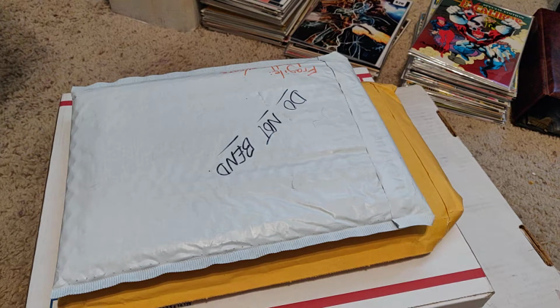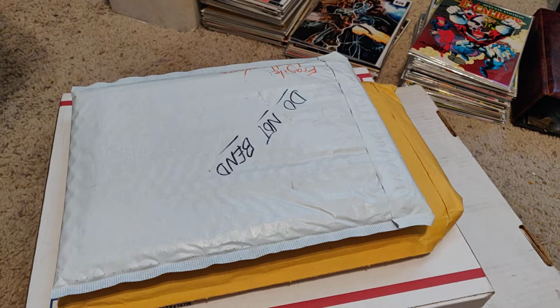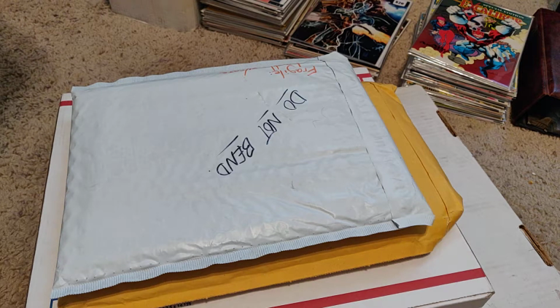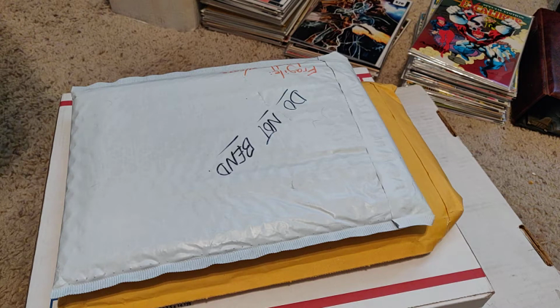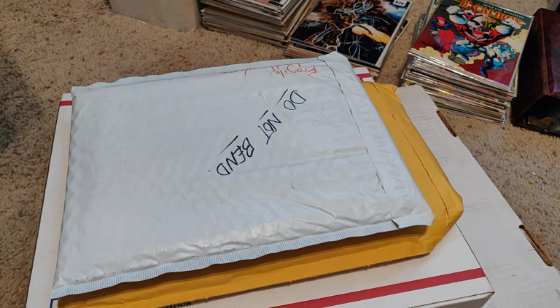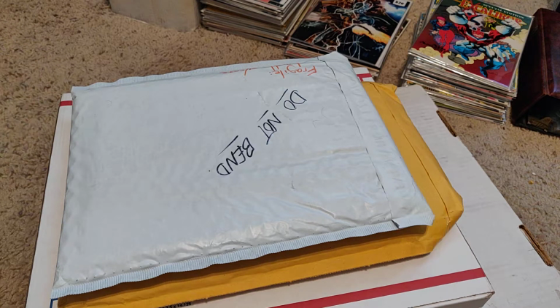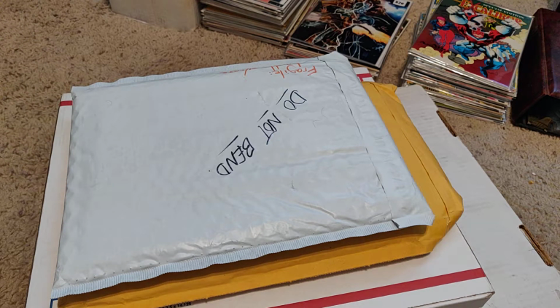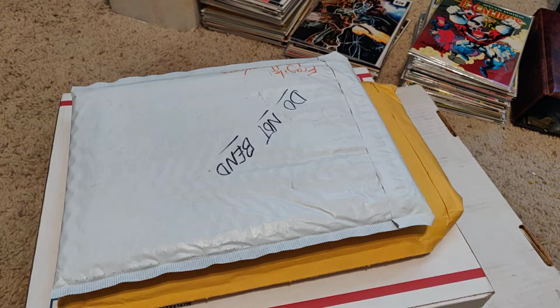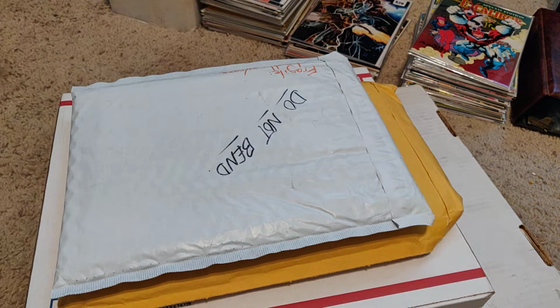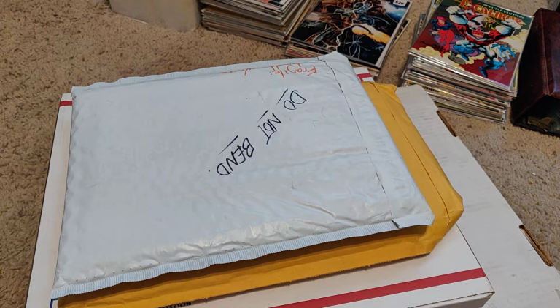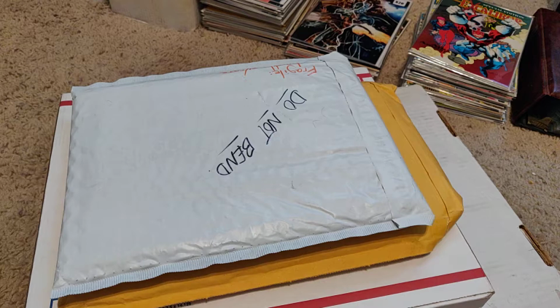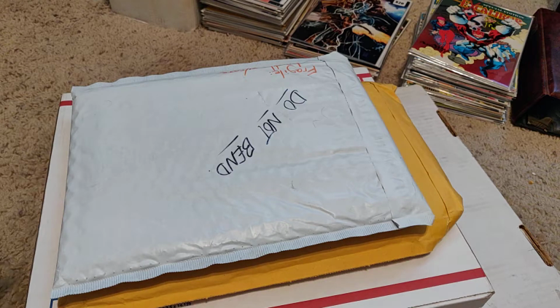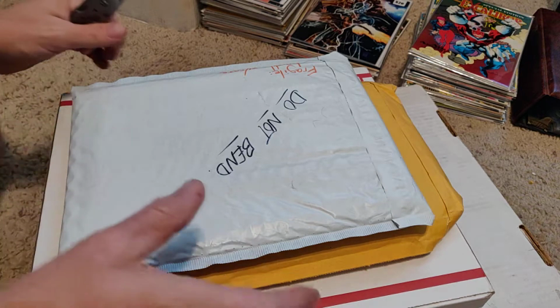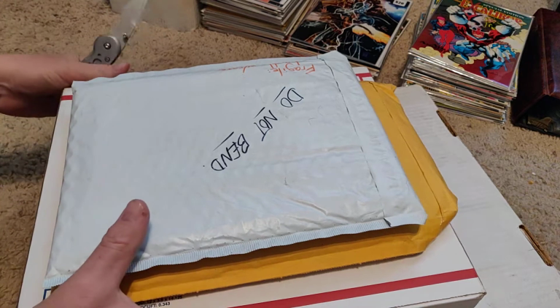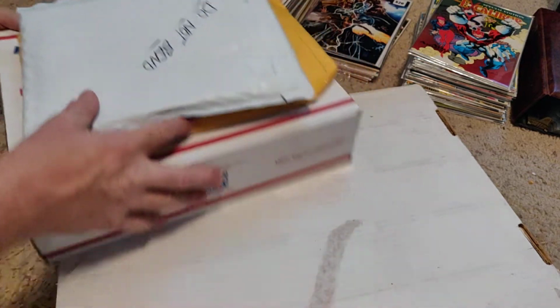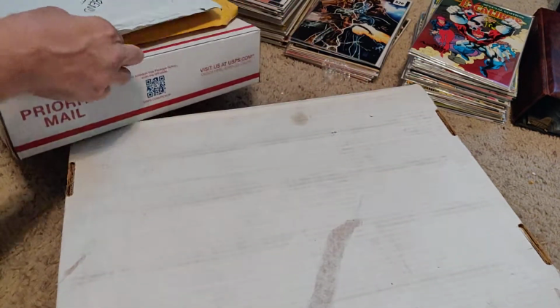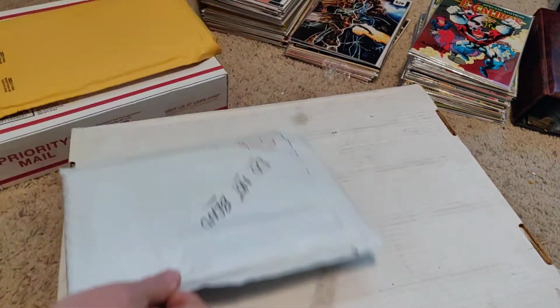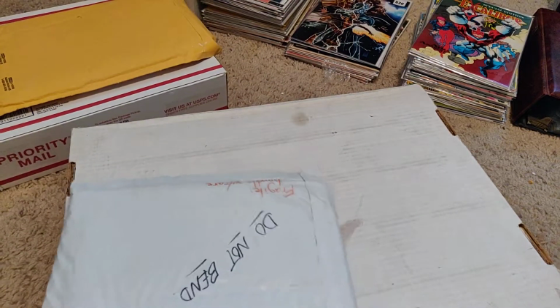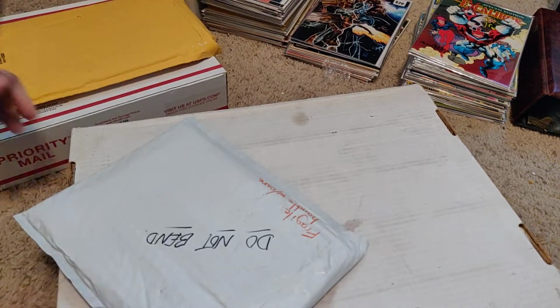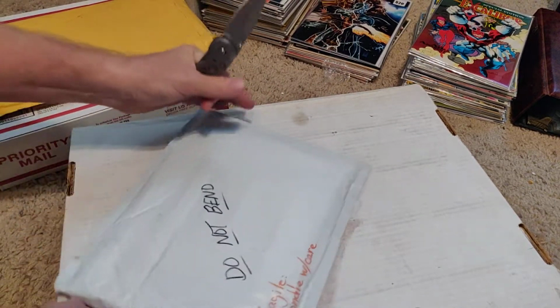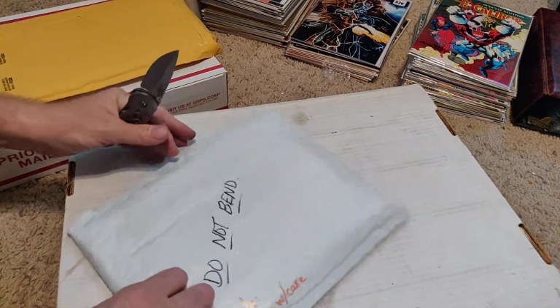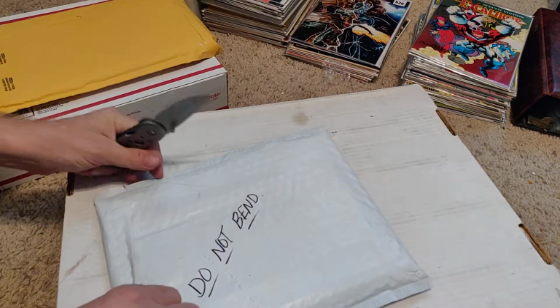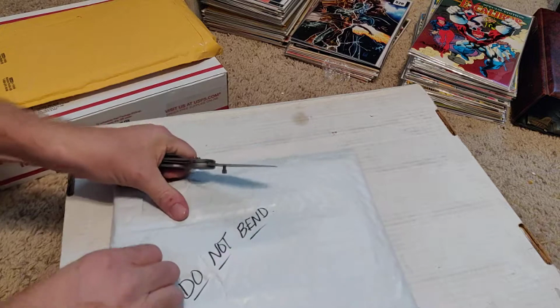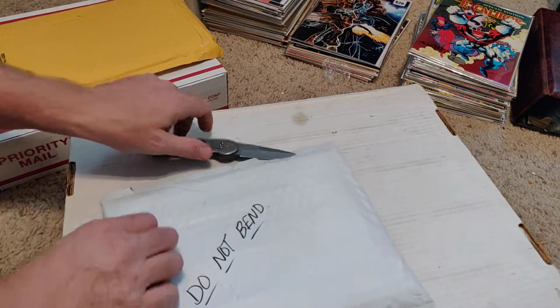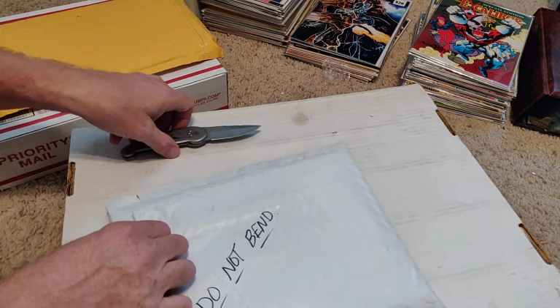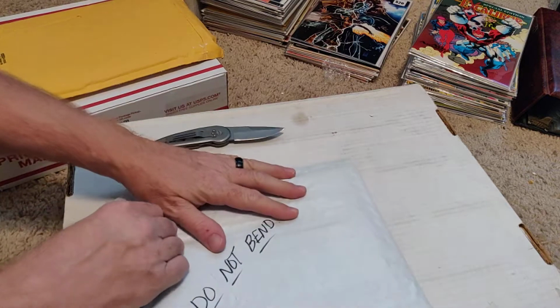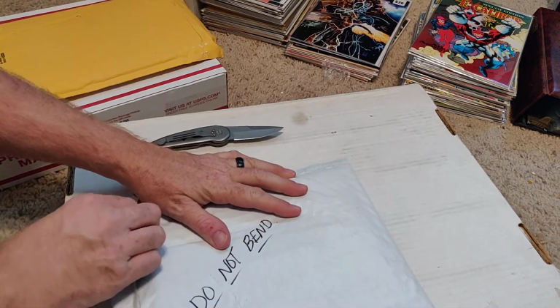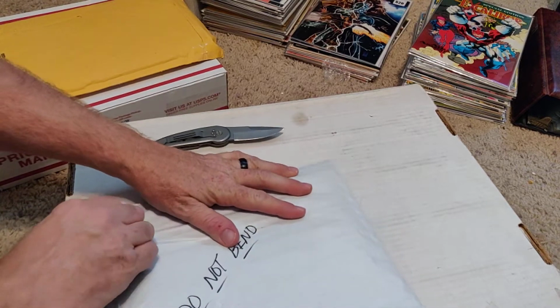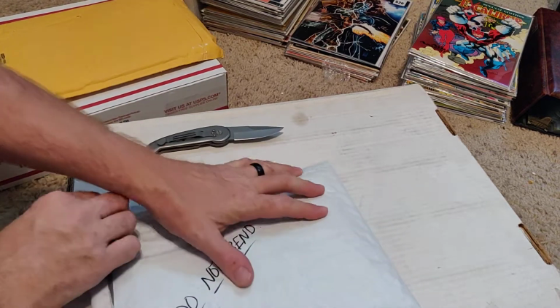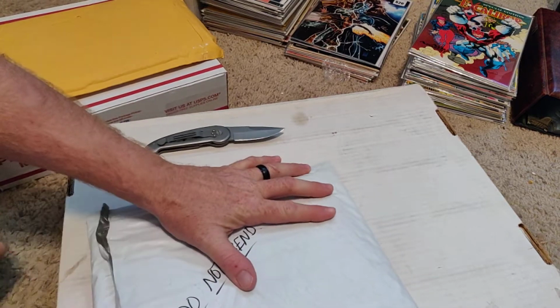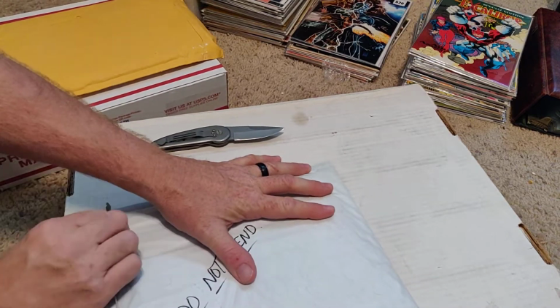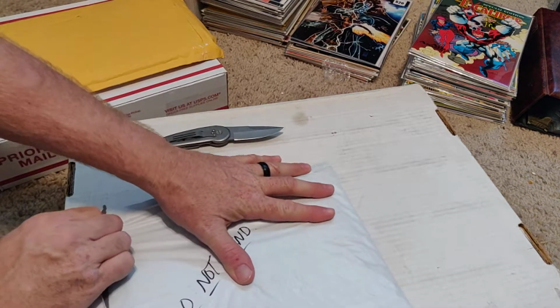And then we will do the Box Heroes box last. As far as I know, two of these should be eBay. I'm not sure what the other one is — could be anything.